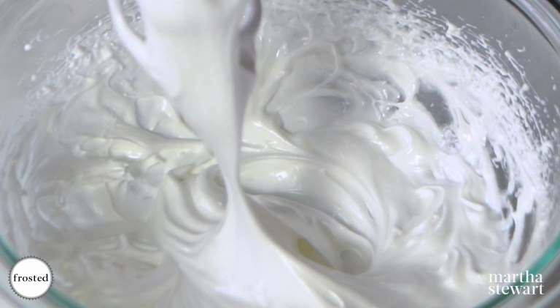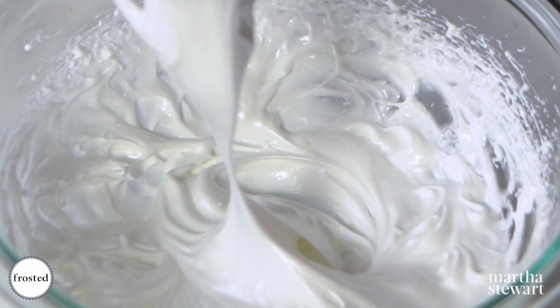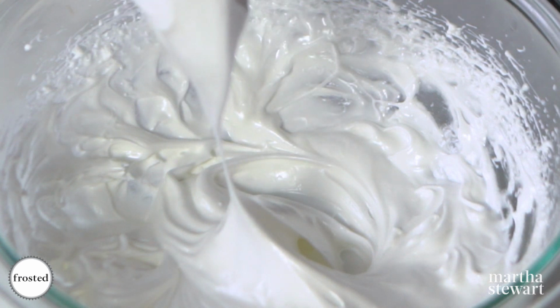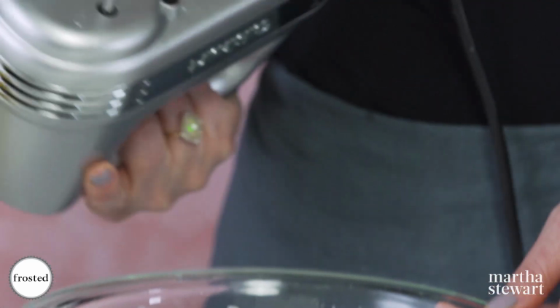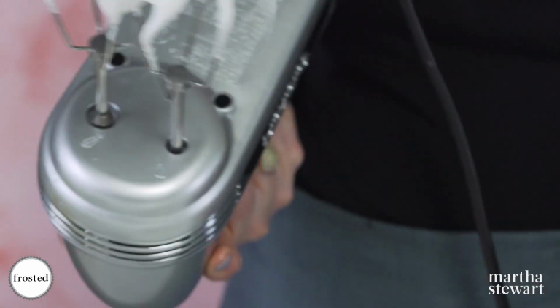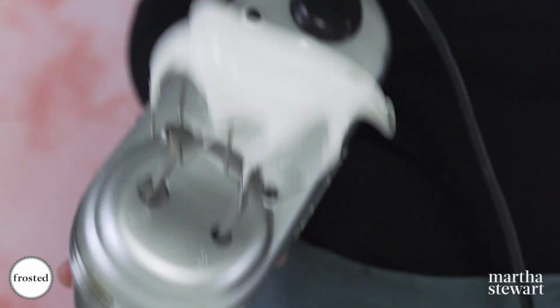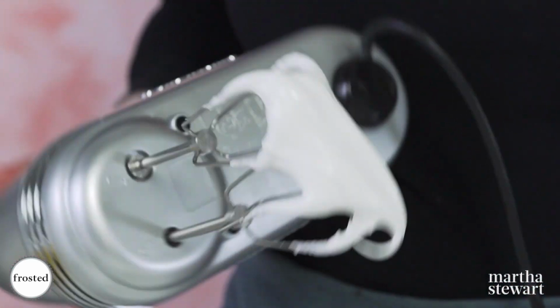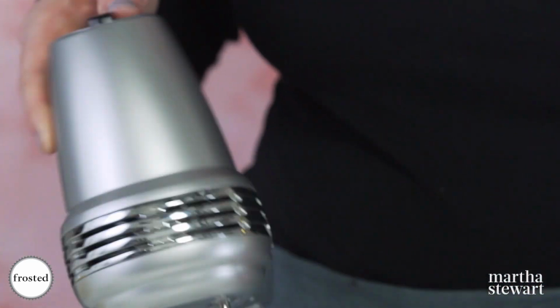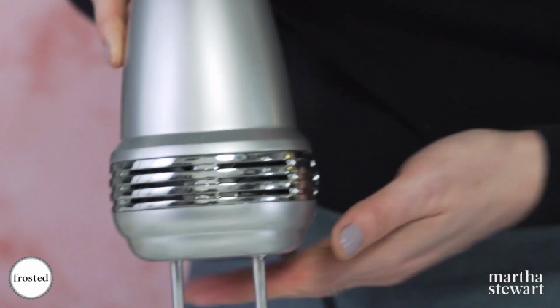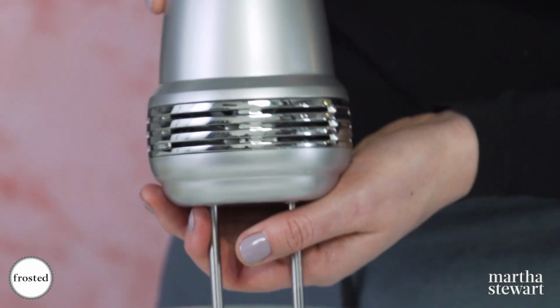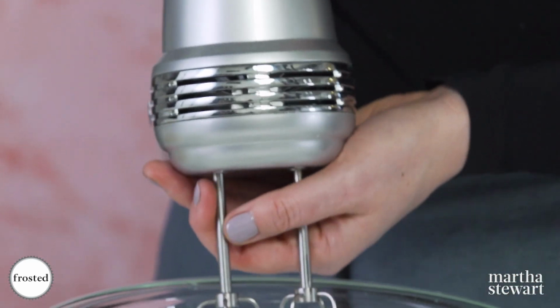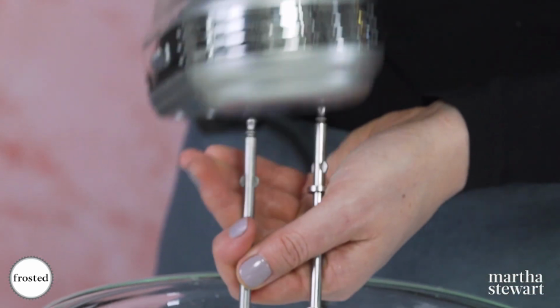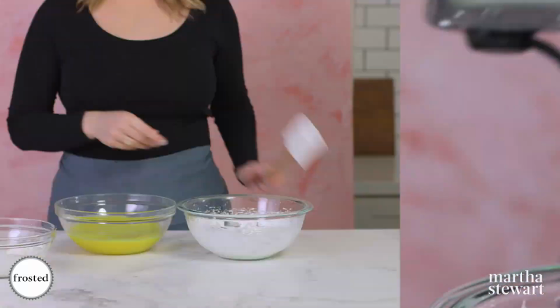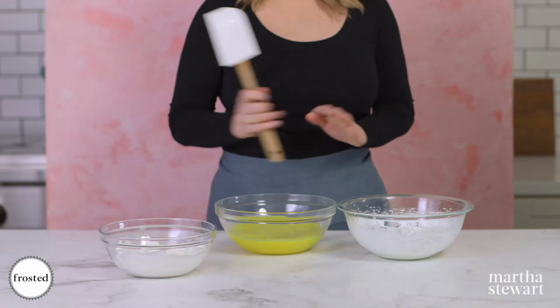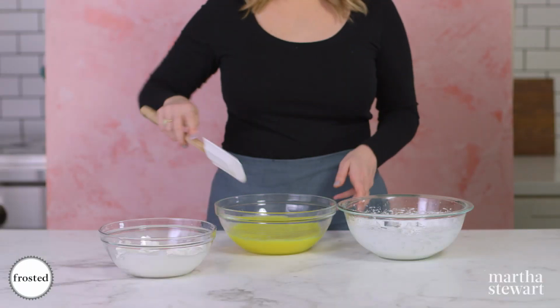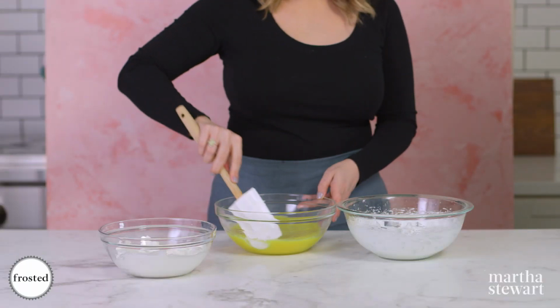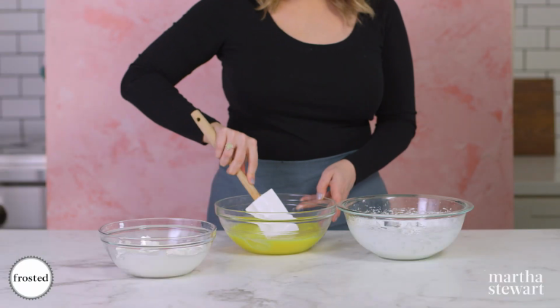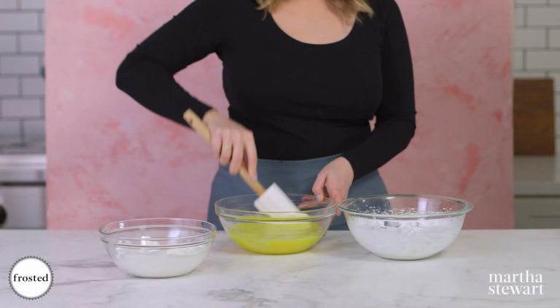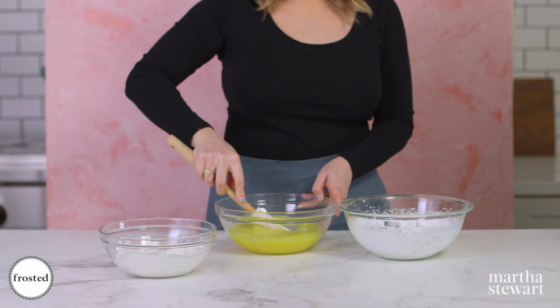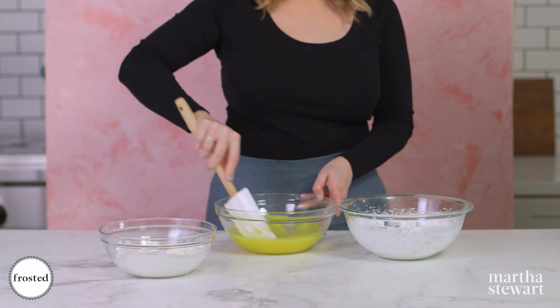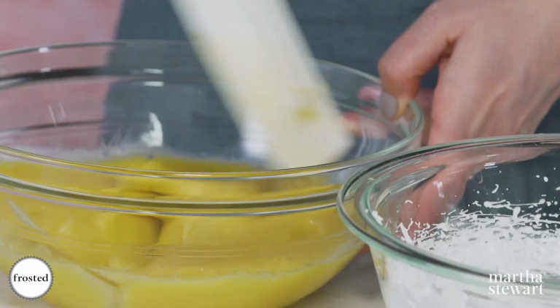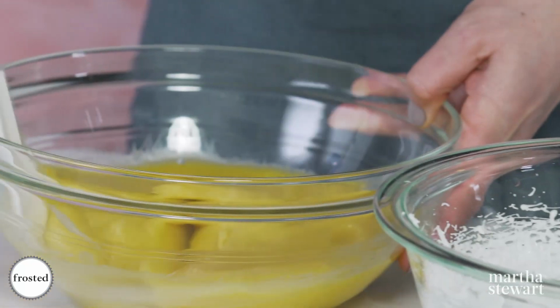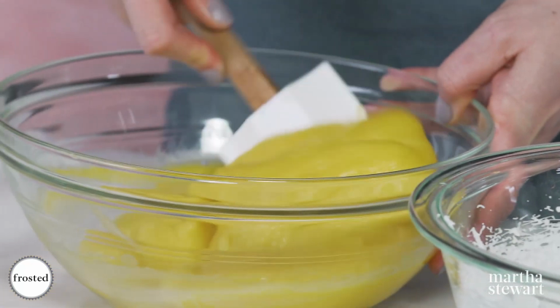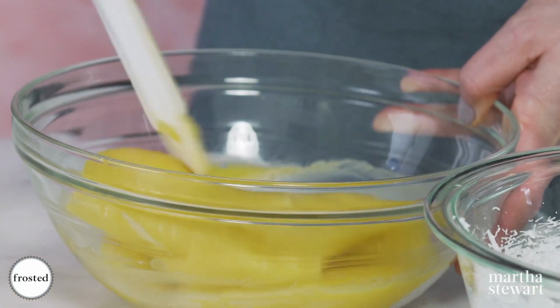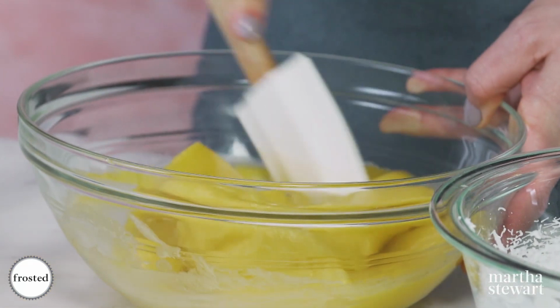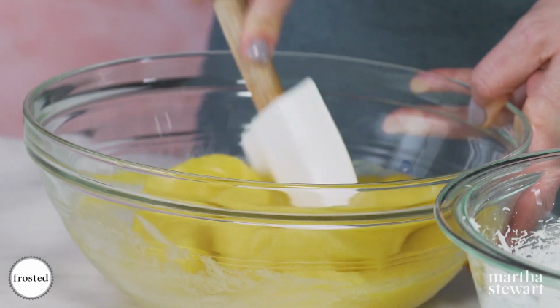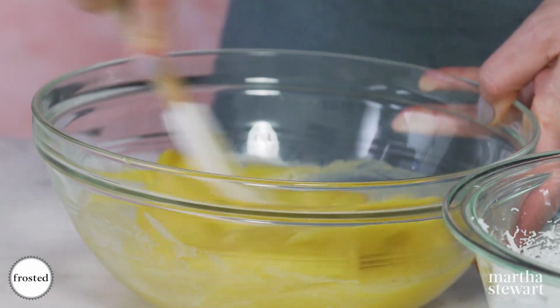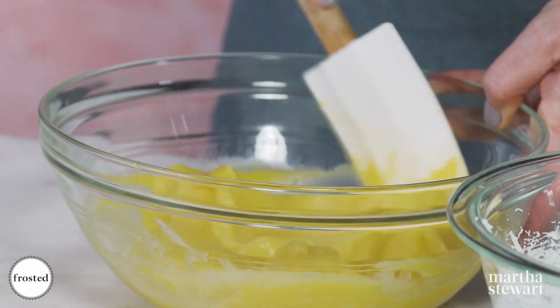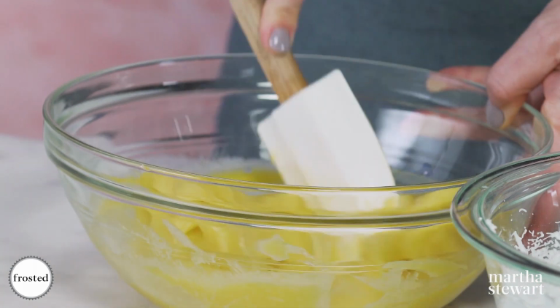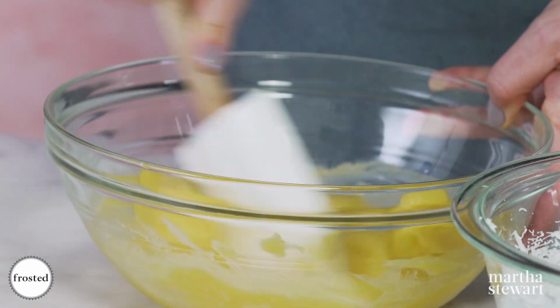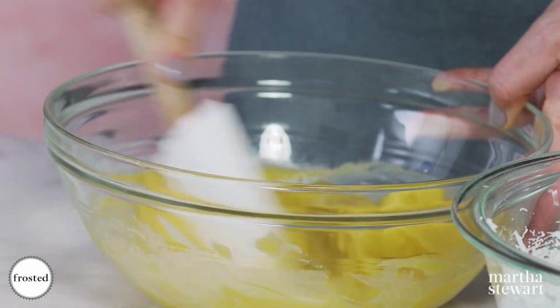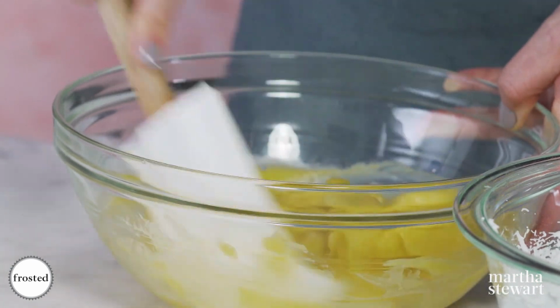We've got some nice stiff peaks — that's exactly what we want. Now it's time to put this mousse together. Start with a rubber spatula and just break up and loosen the curd a little bit.